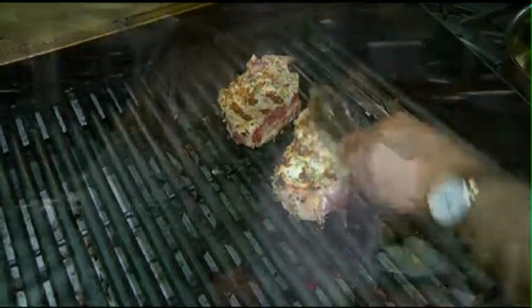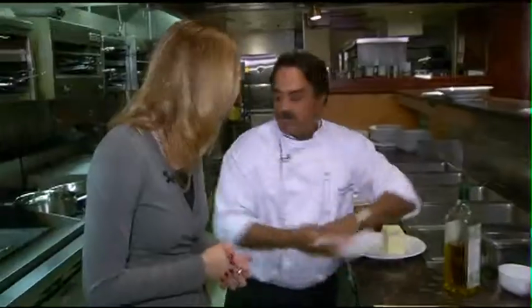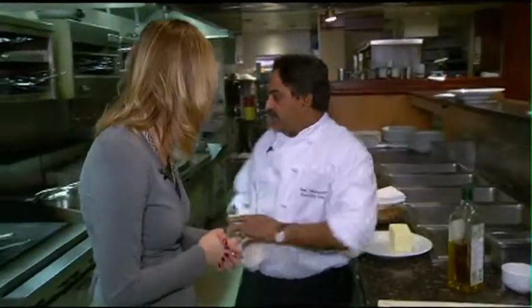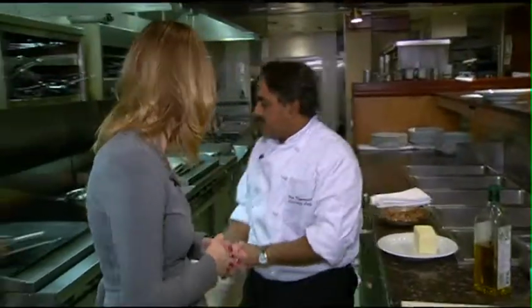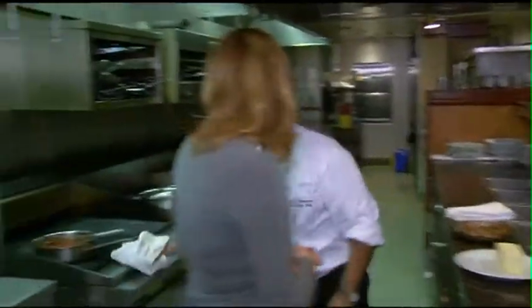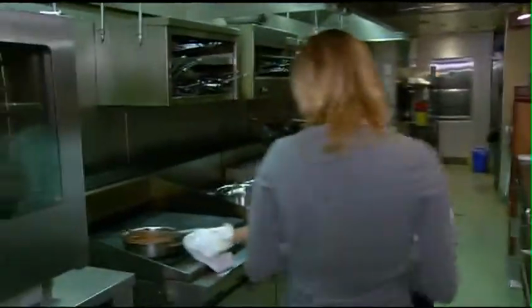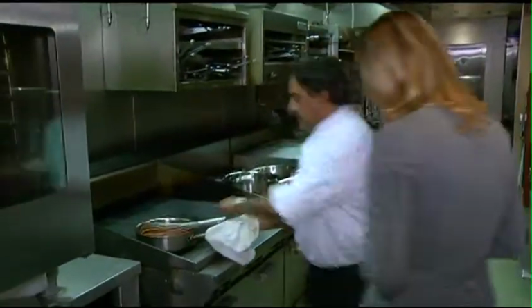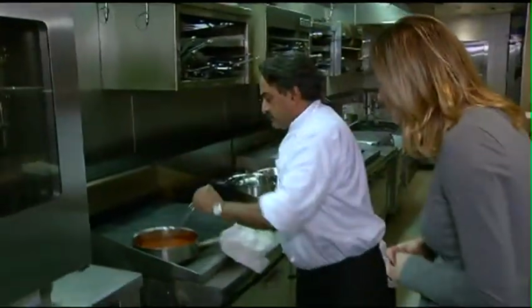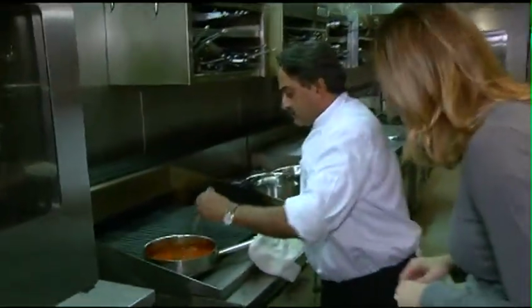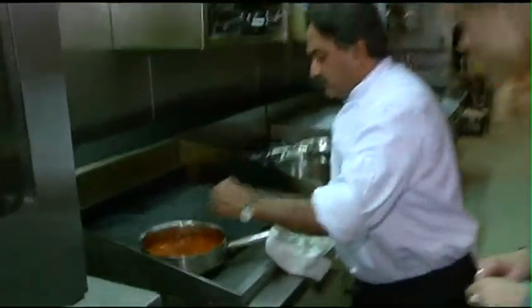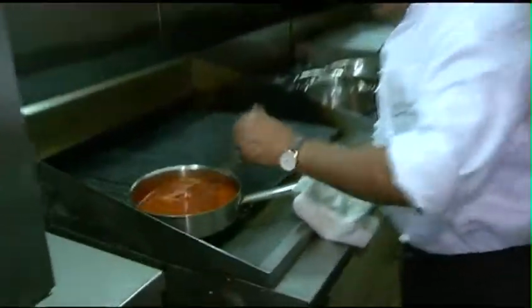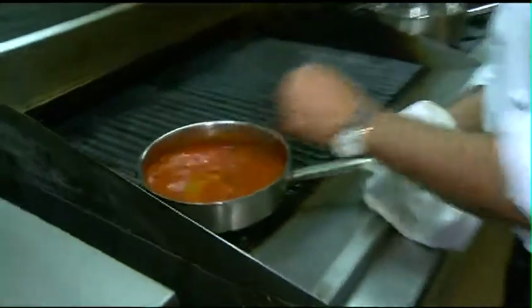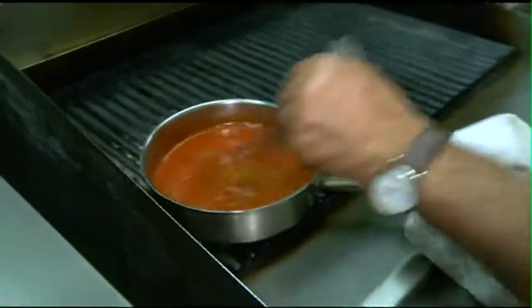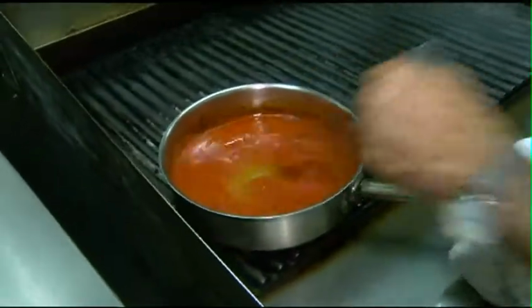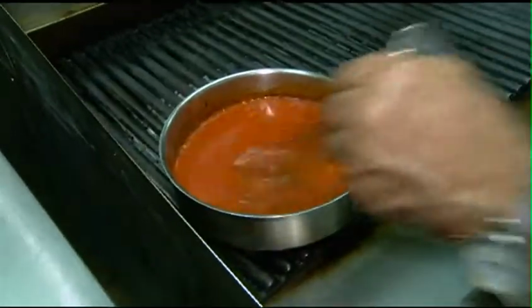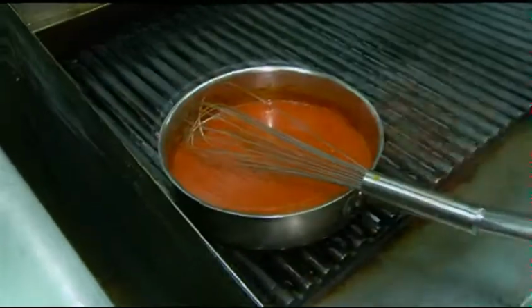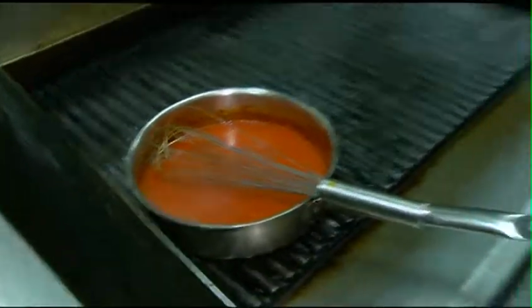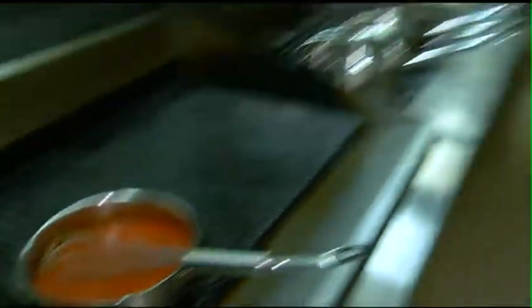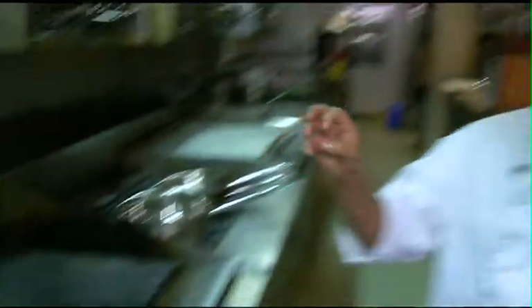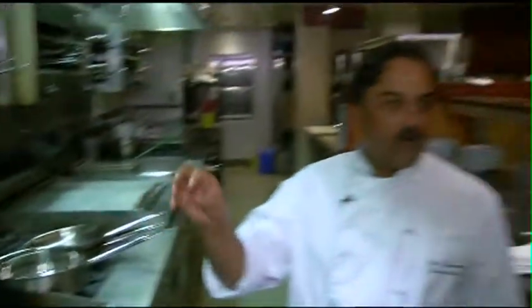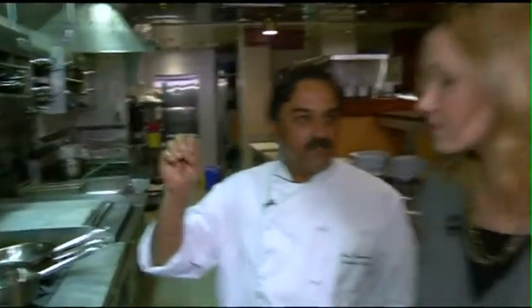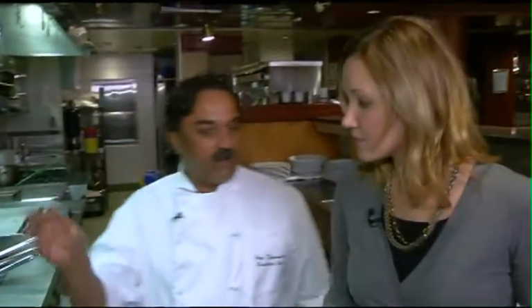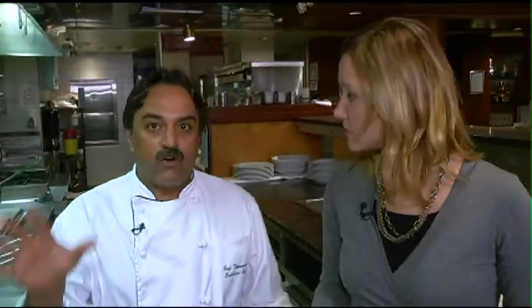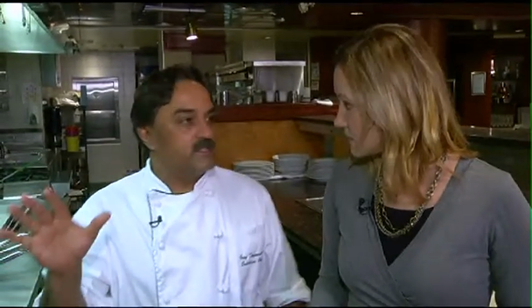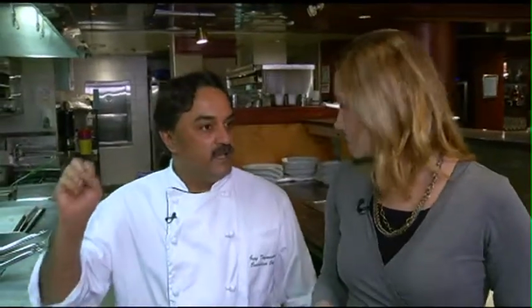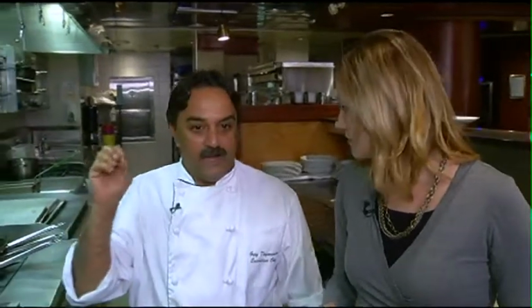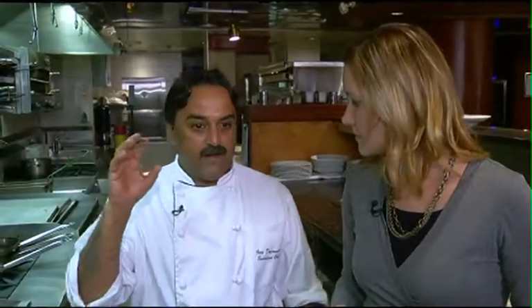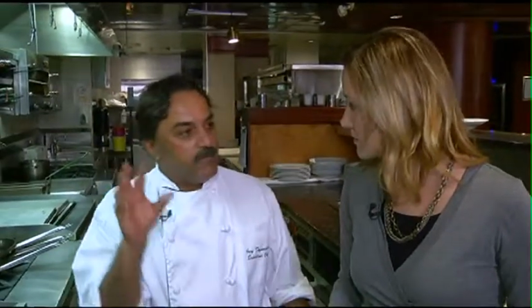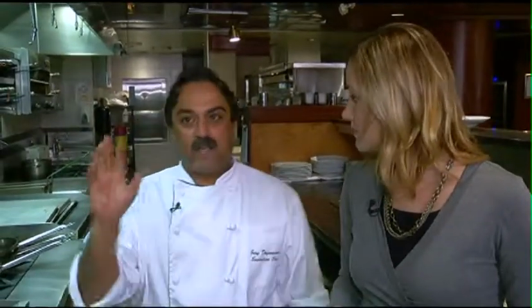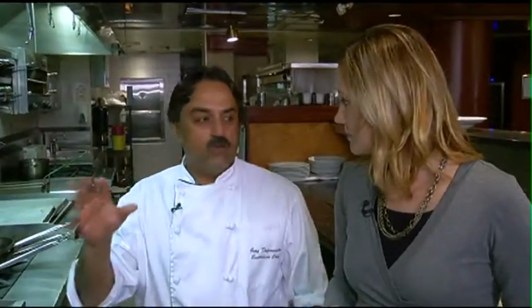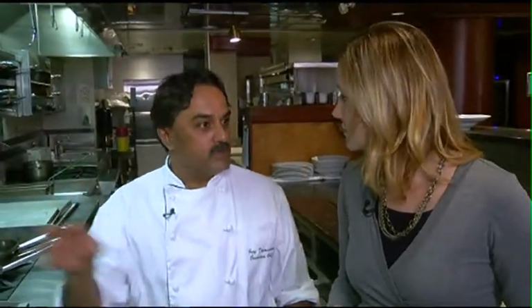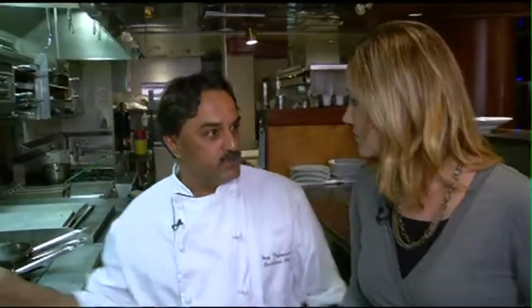And we're going to serve those with this sauce right here. We call this a Vasquez sauce. It's red peppers, tomato paste, star anise, coriander seed, and it should be Basque ham, but we use a bit of prosciutto.